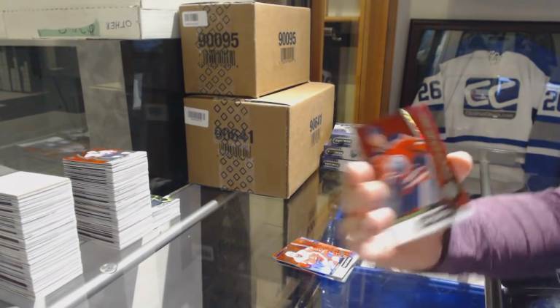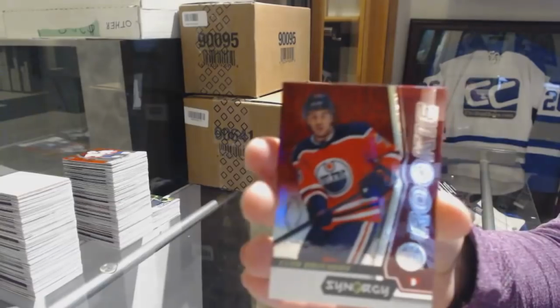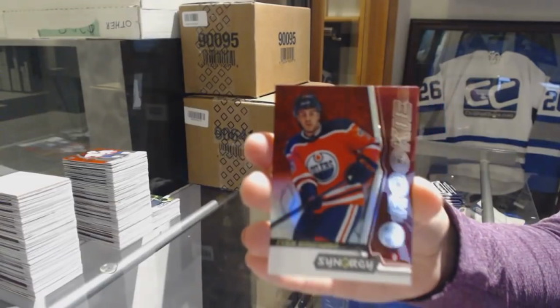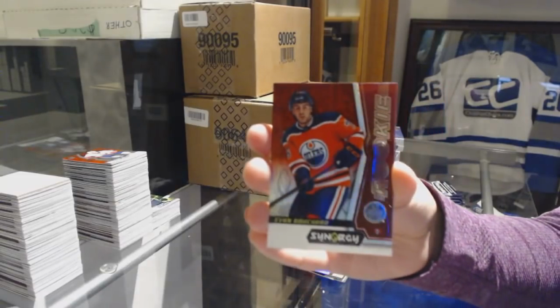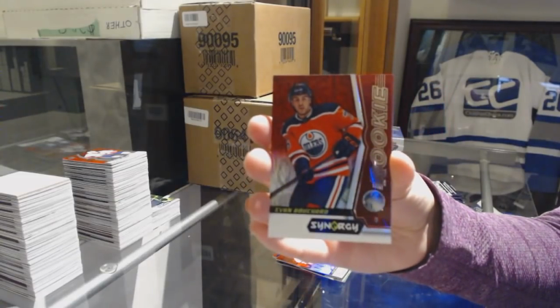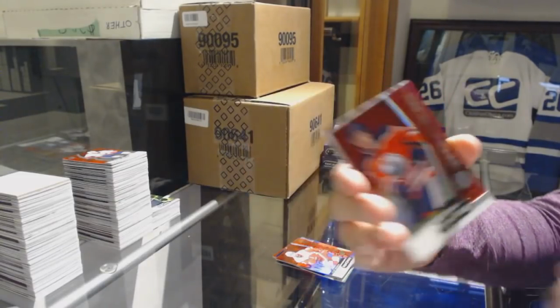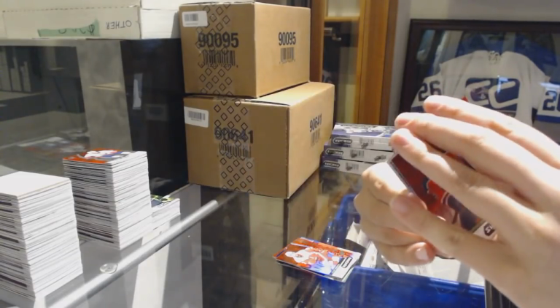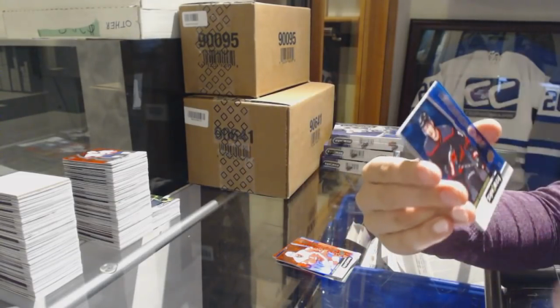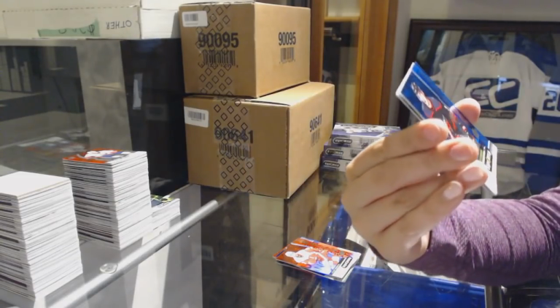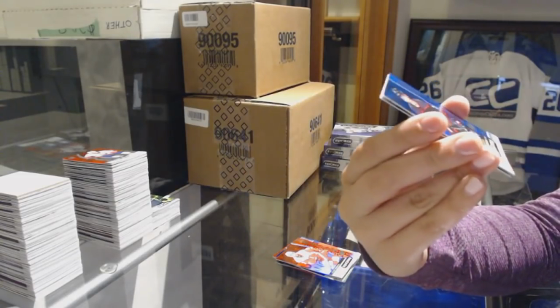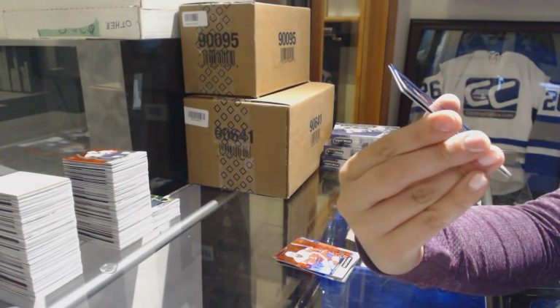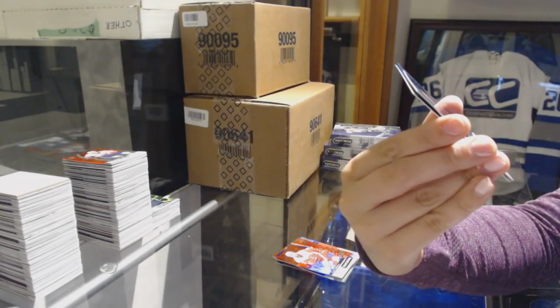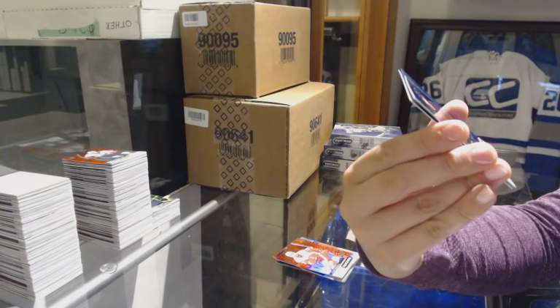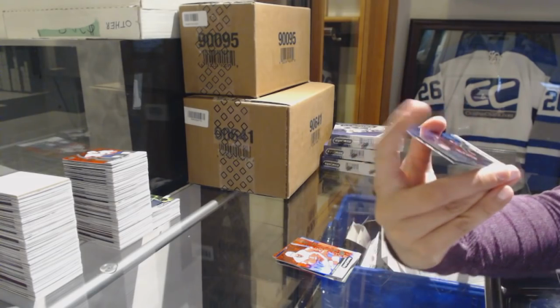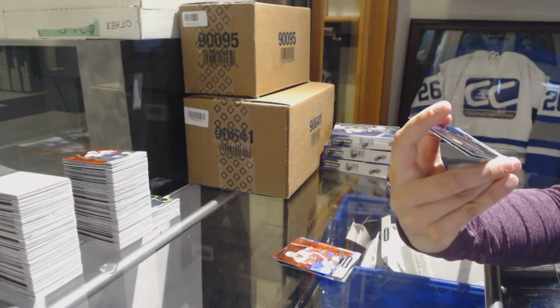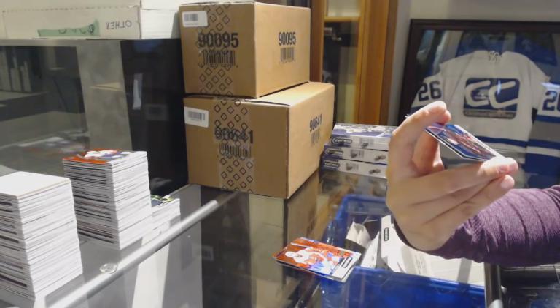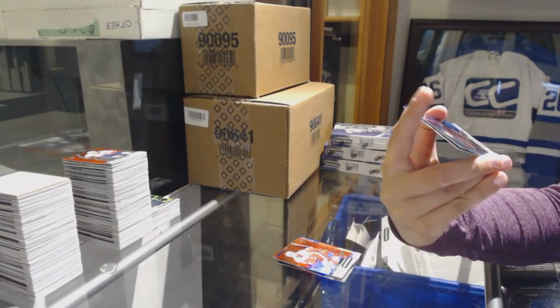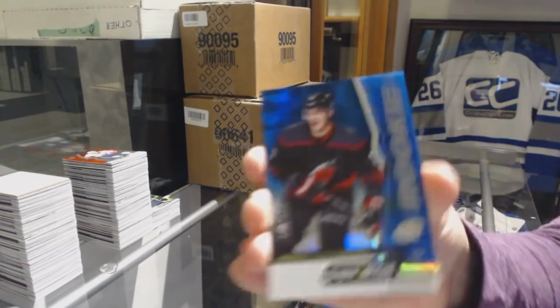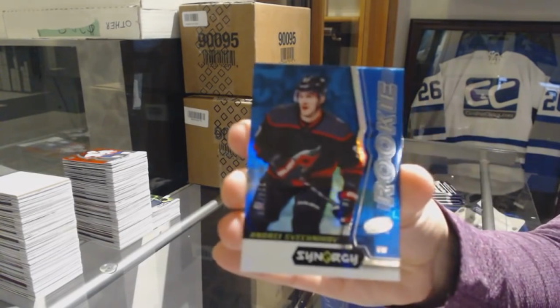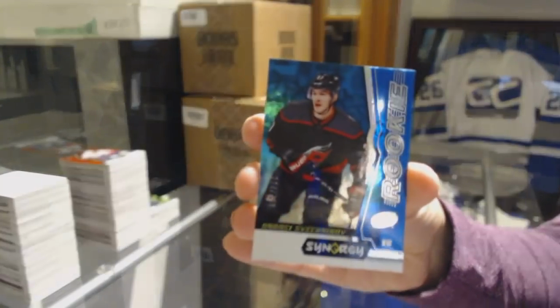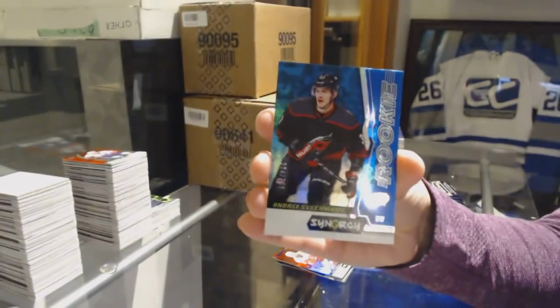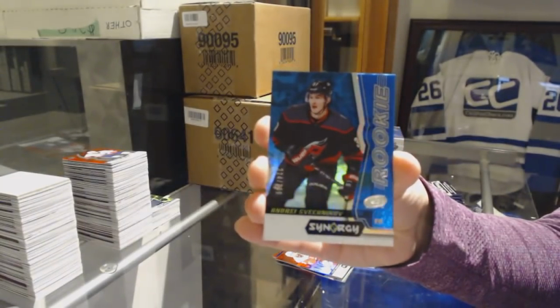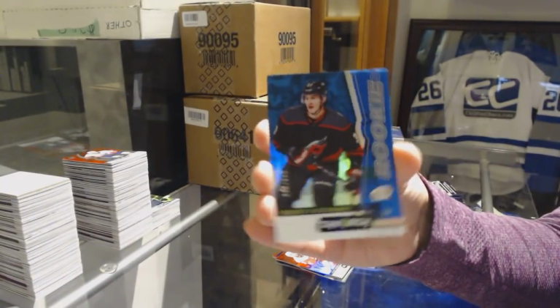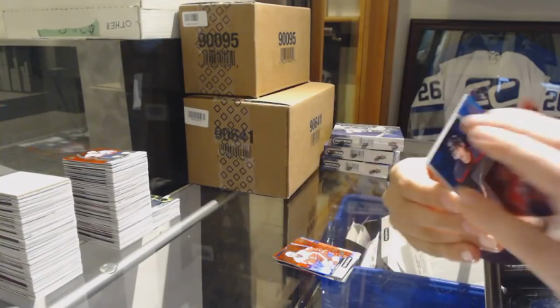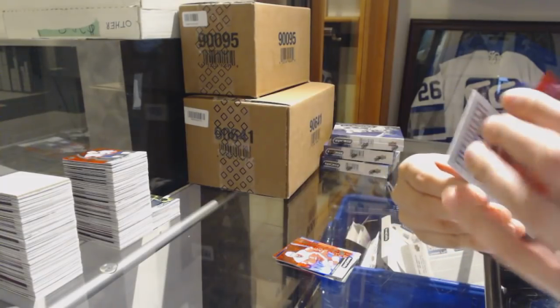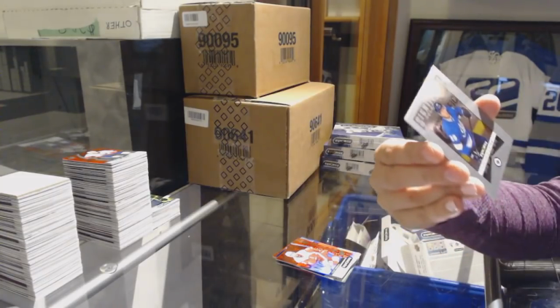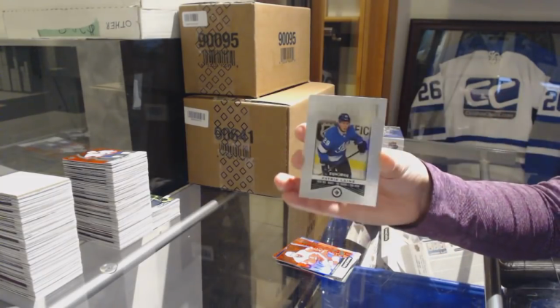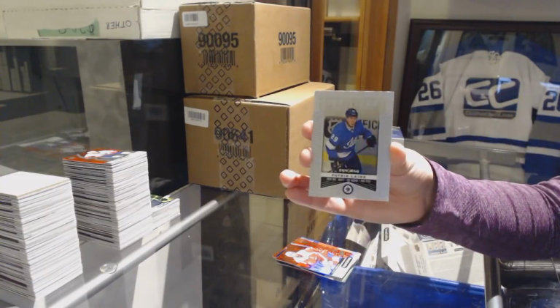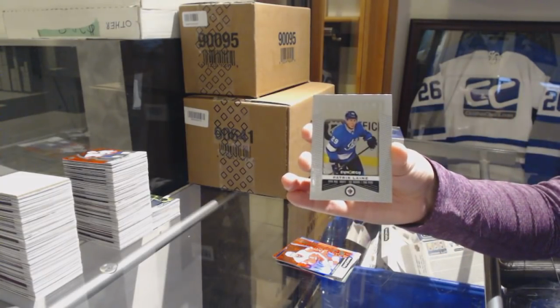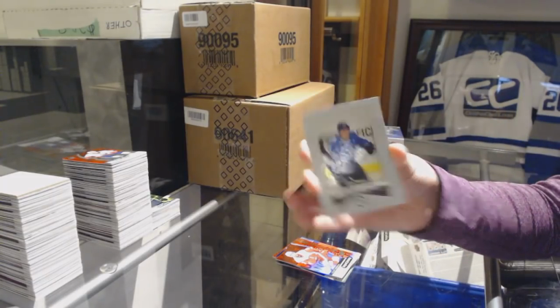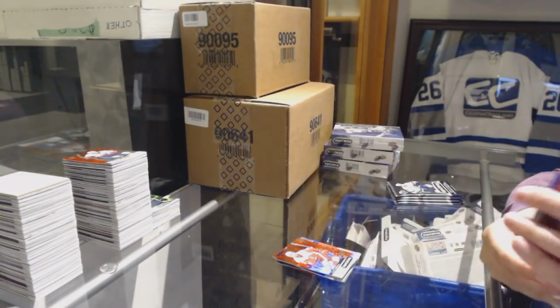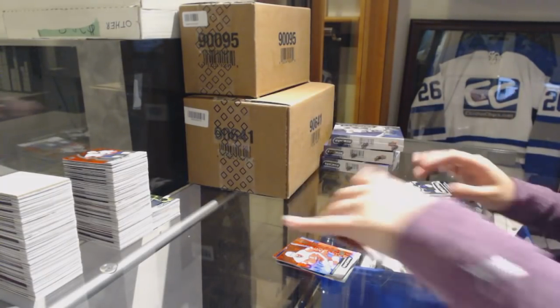Red Rookie Evan Bouchard for the Edmonton Oilers. Blue number to 399 Andrei Svechnikov for the Carolina Hurricanes. And Patrick Laine Significant Selections for the Jets.